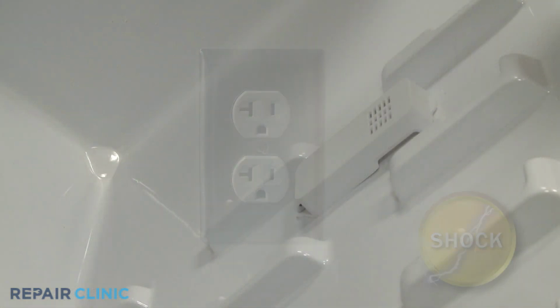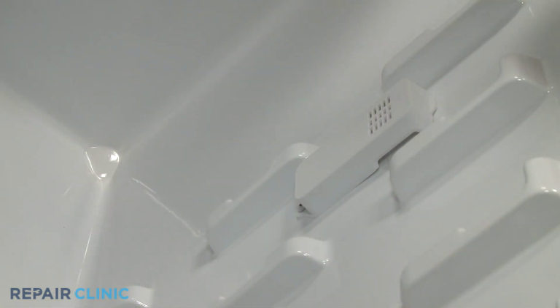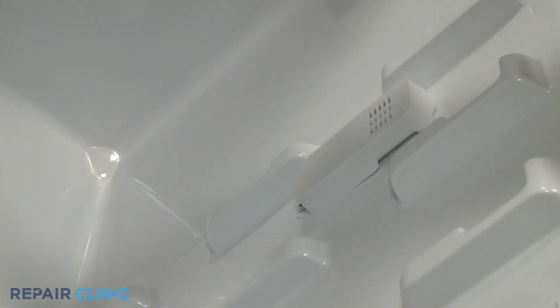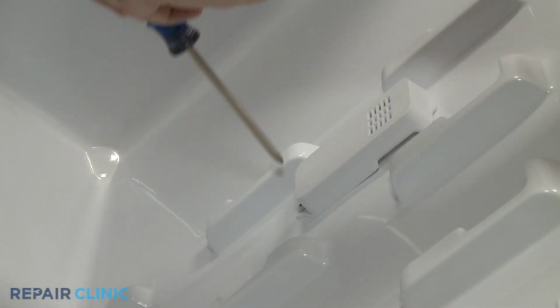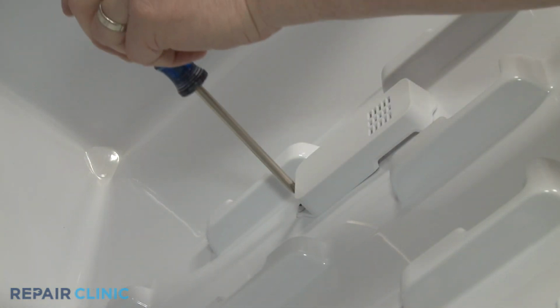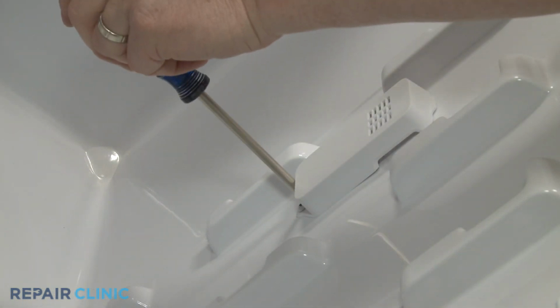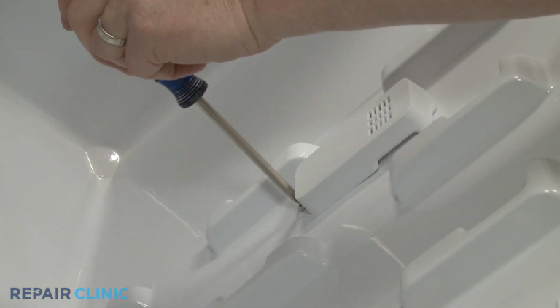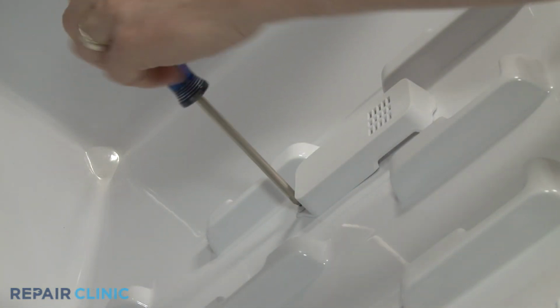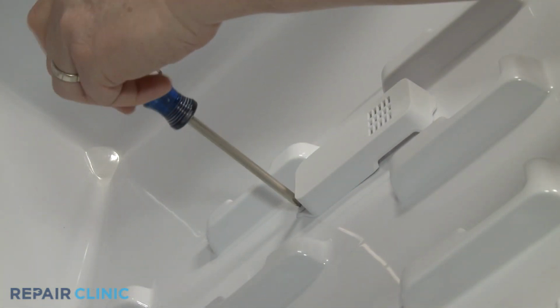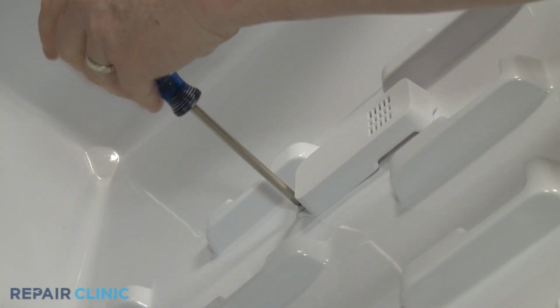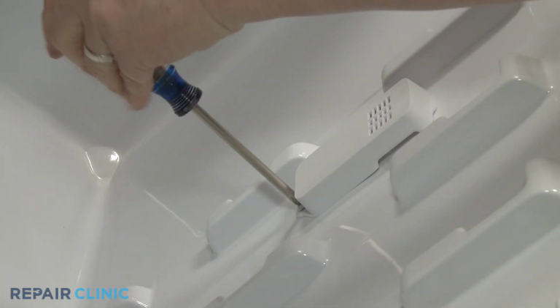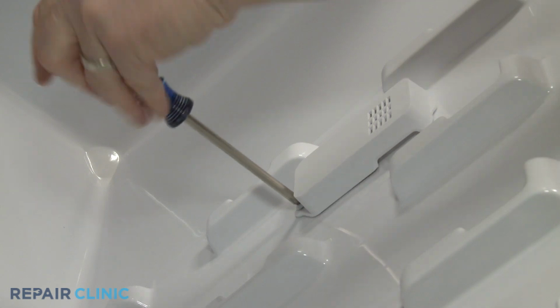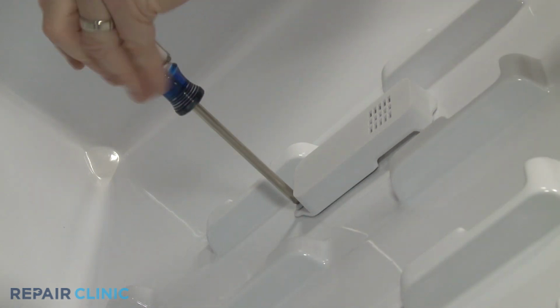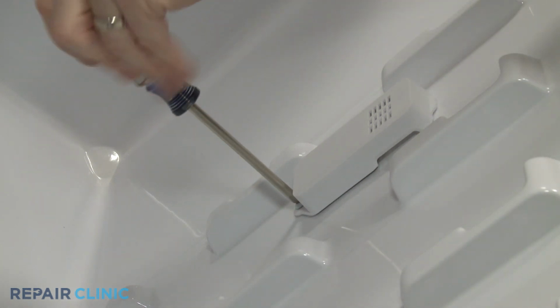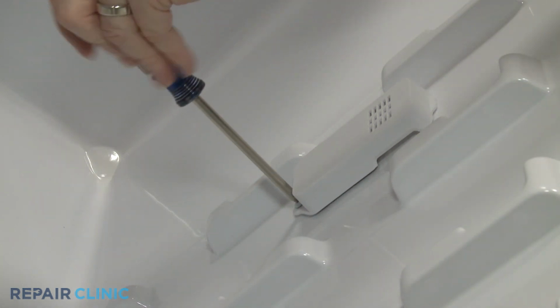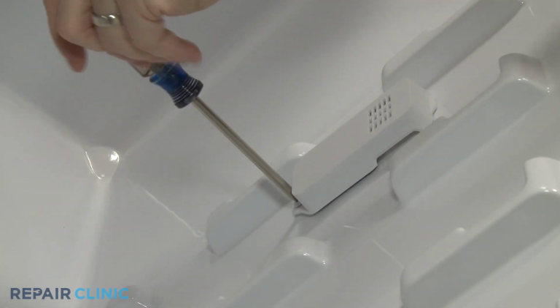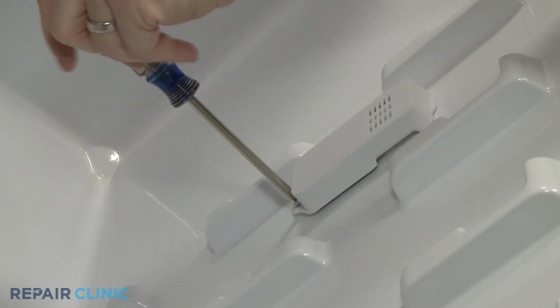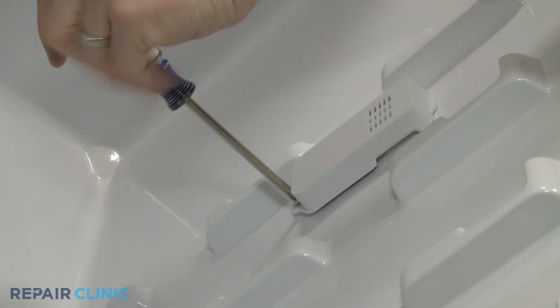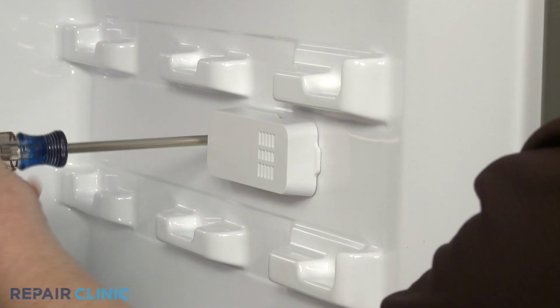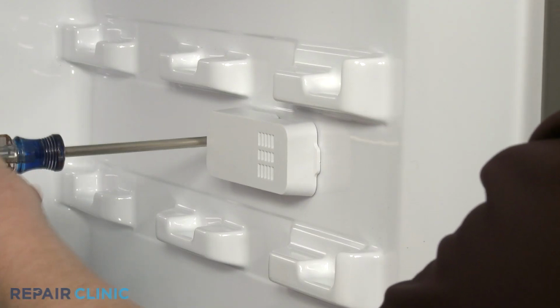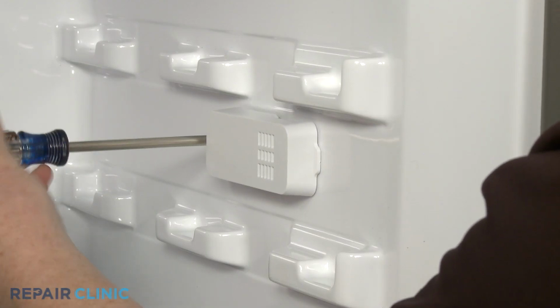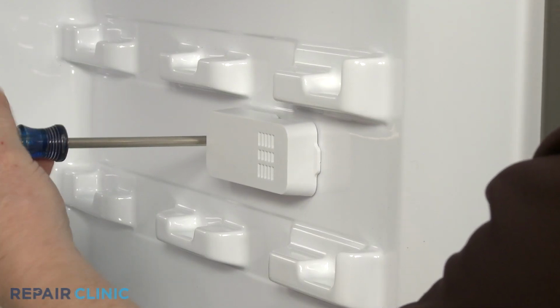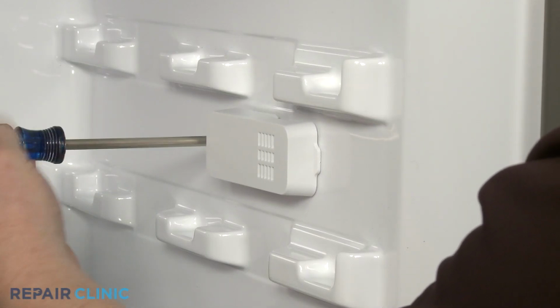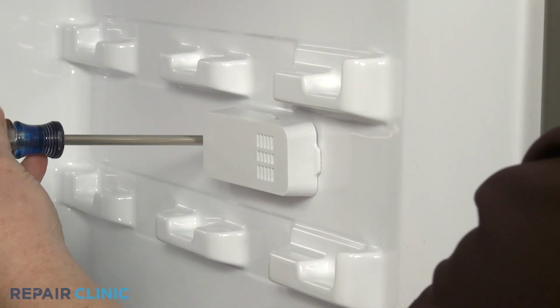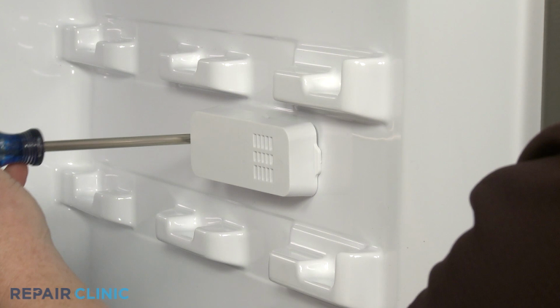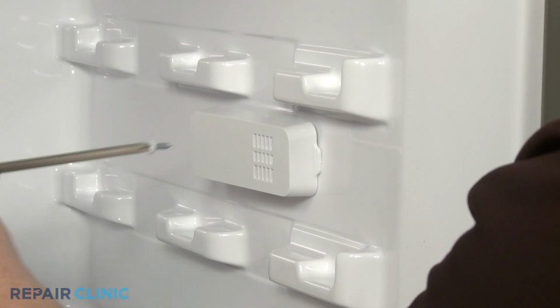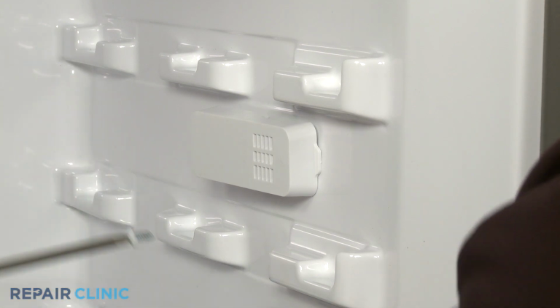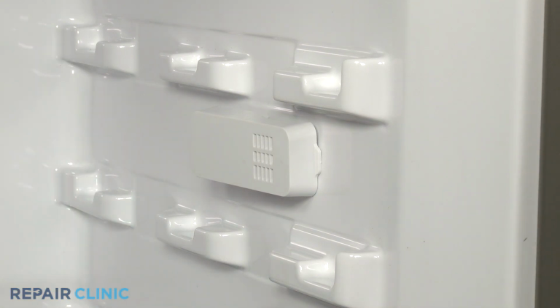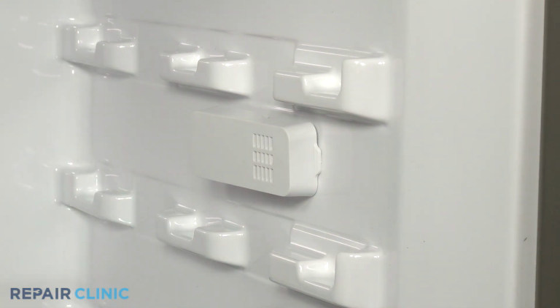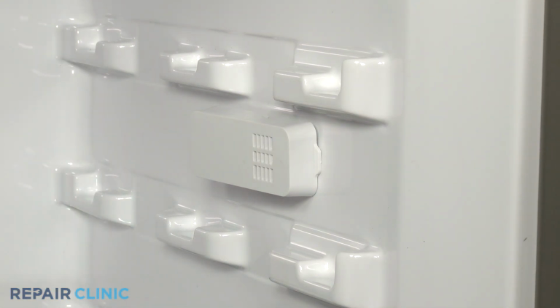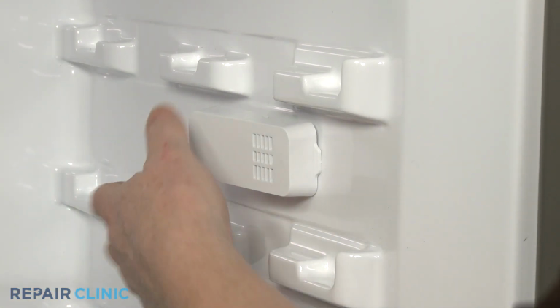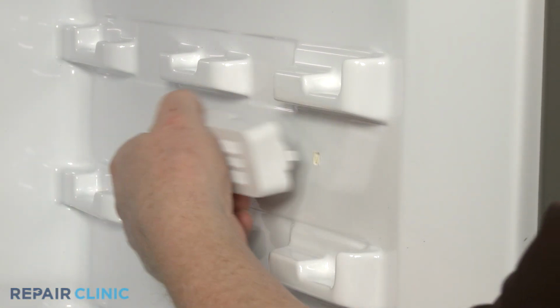Use a Phillips head screwdriver to unthread the mounting screw securing the thermistor cover to the liner. Pull the cover out to release the tab, then detach the thermistor.